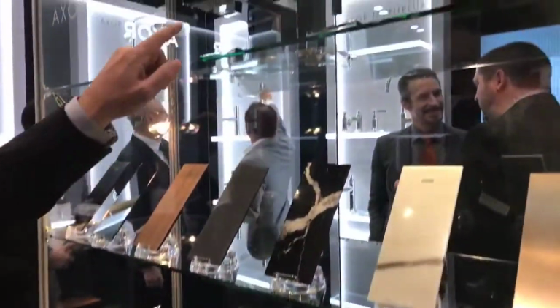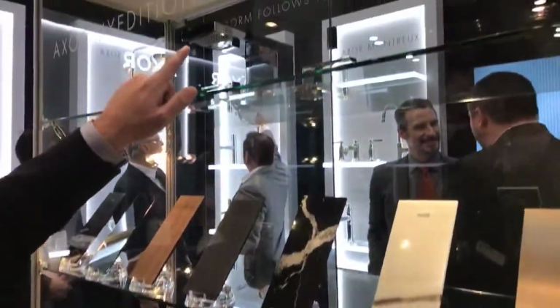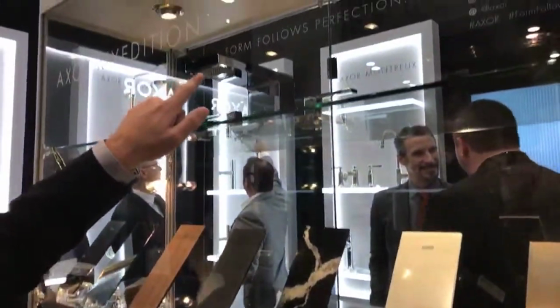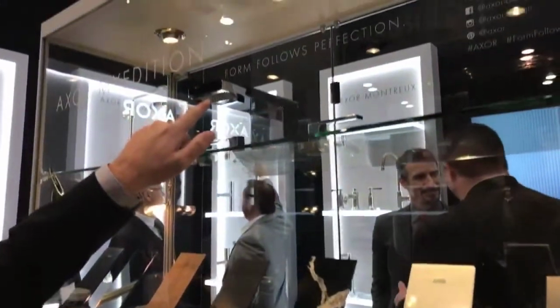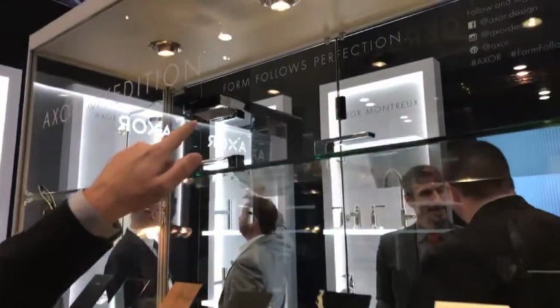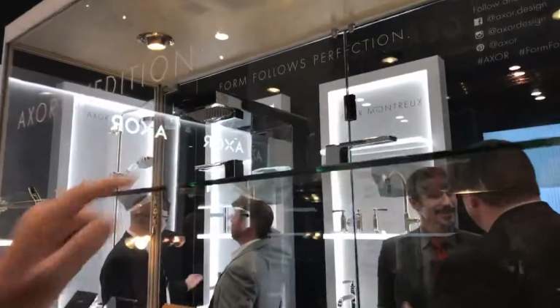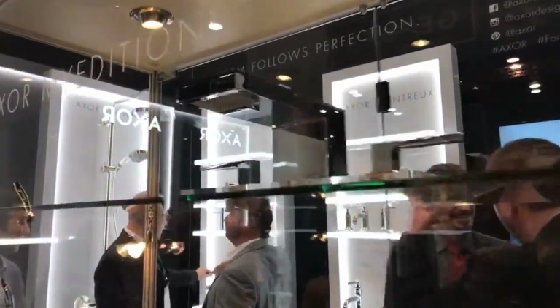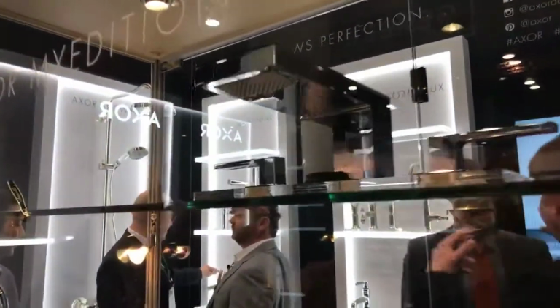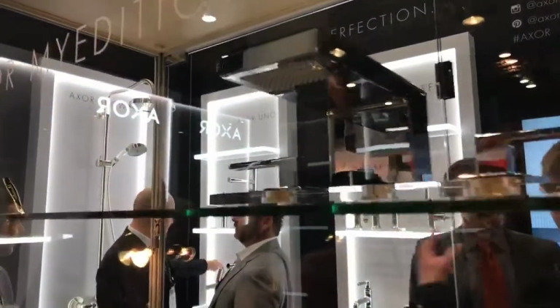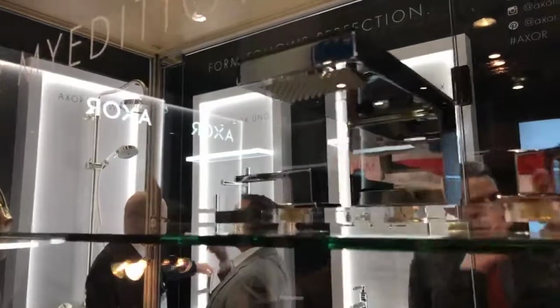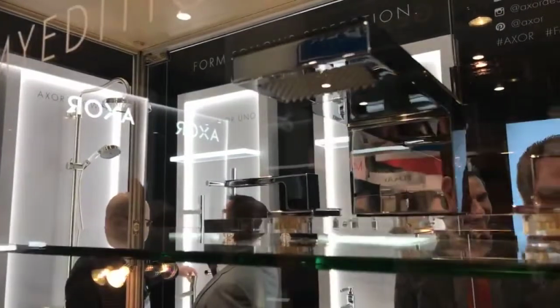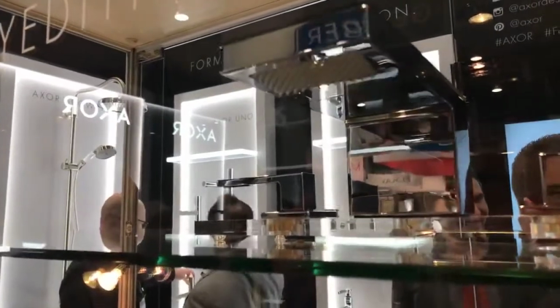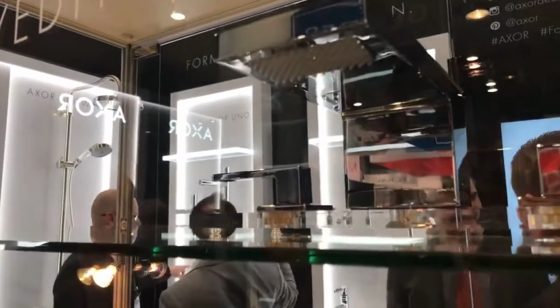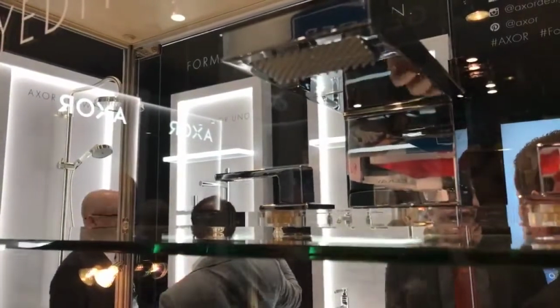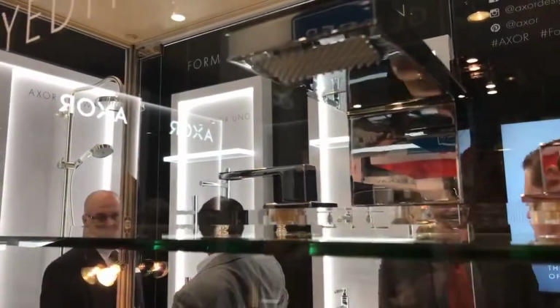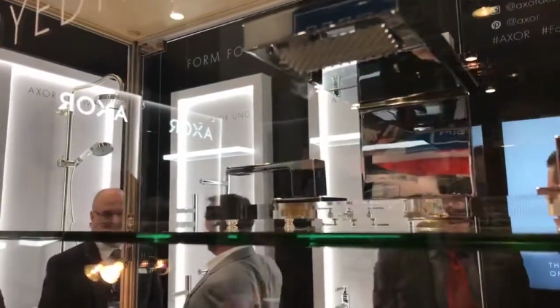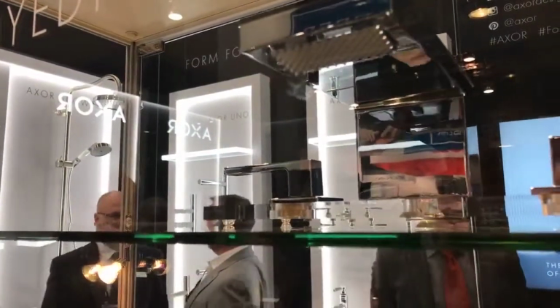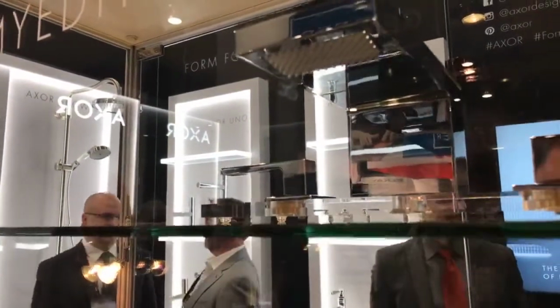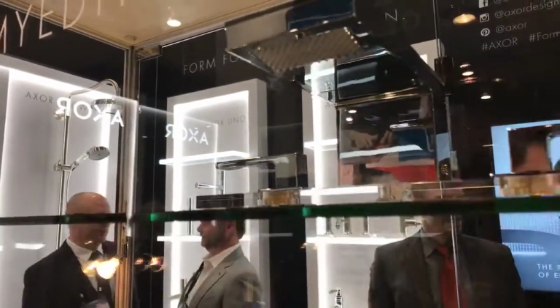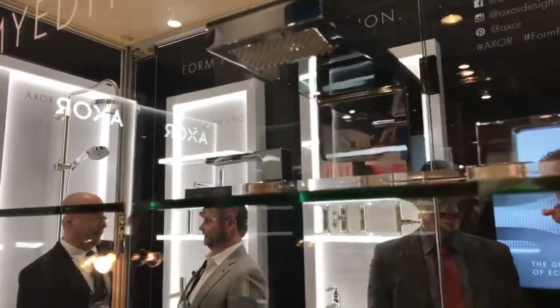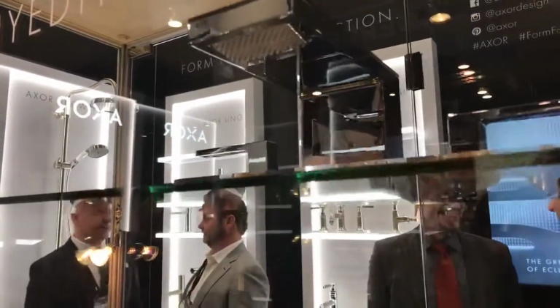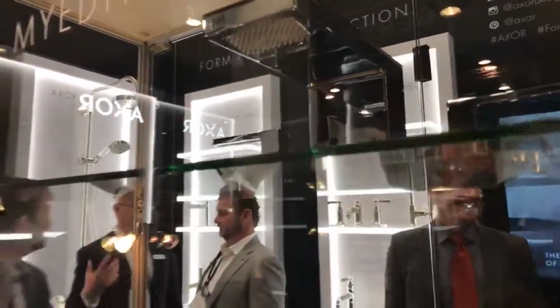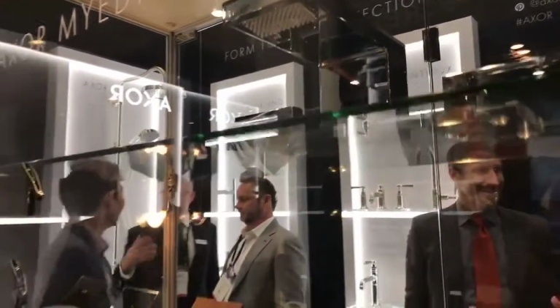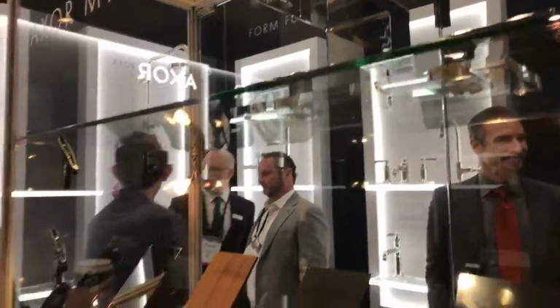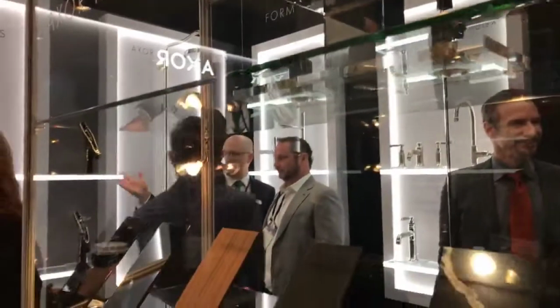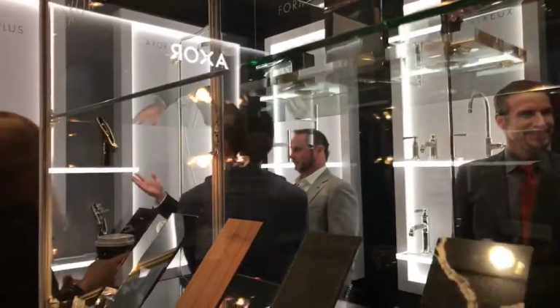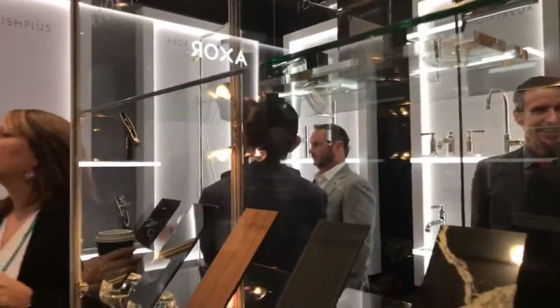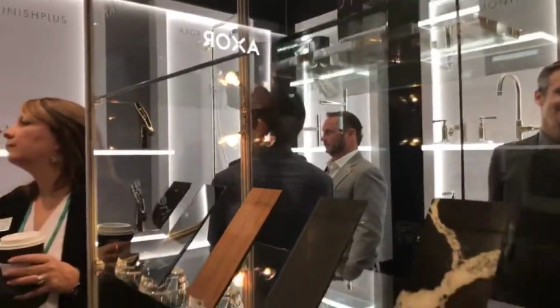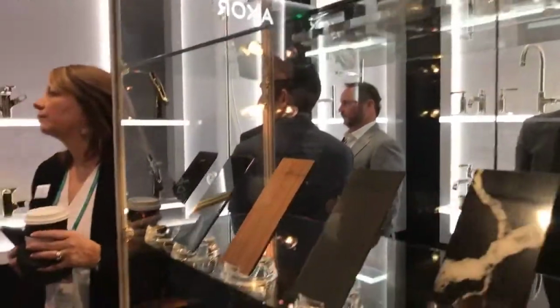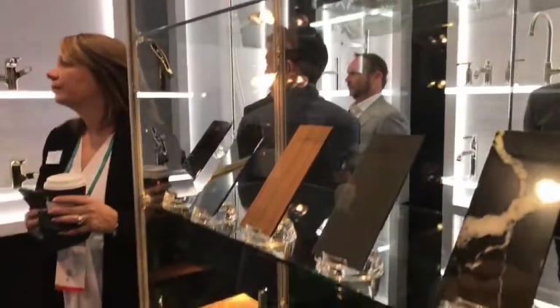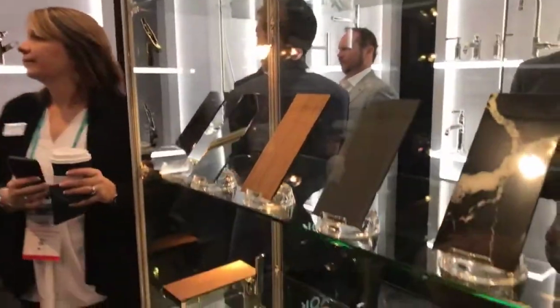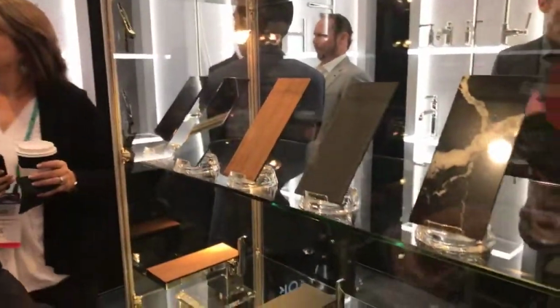Additionally, the spray former on this is what I just showed you — that is Powder Rain. So again, you're getting thousands of little microfine droplets coming out of there that really caress your skin and provide a really awesome experience in the bathroom.